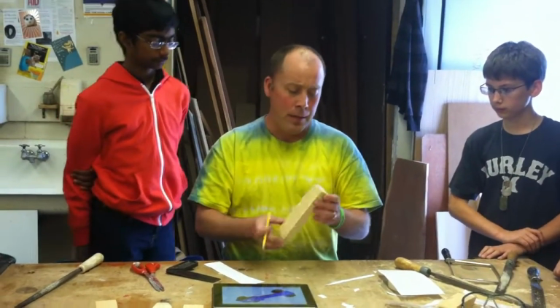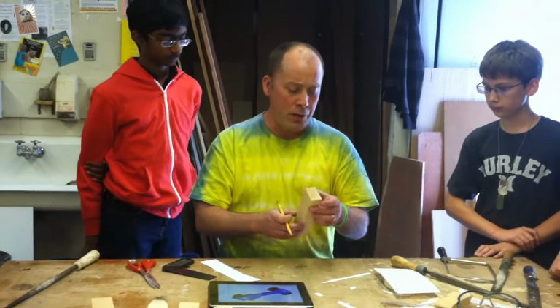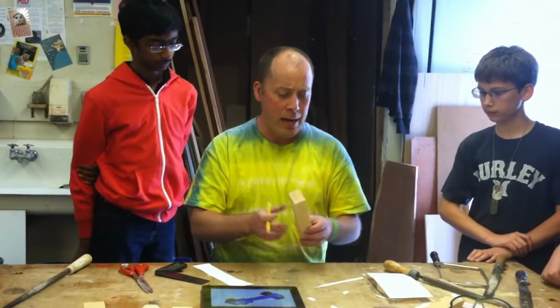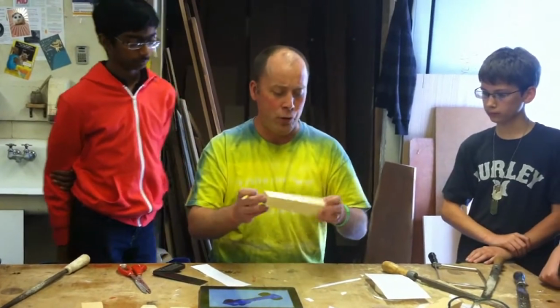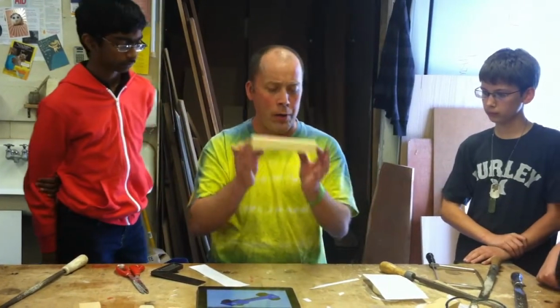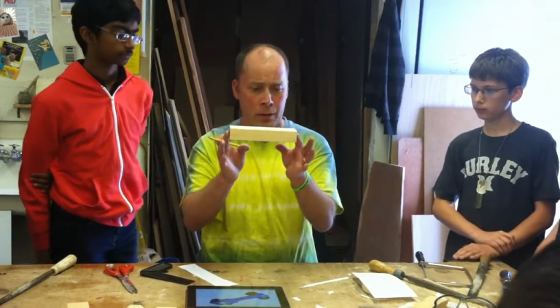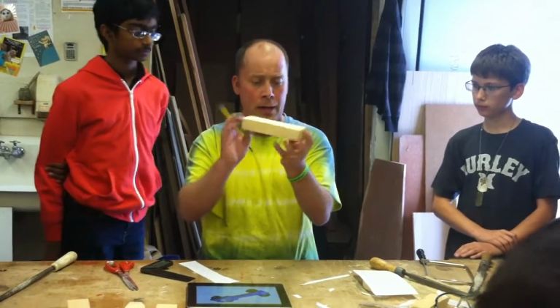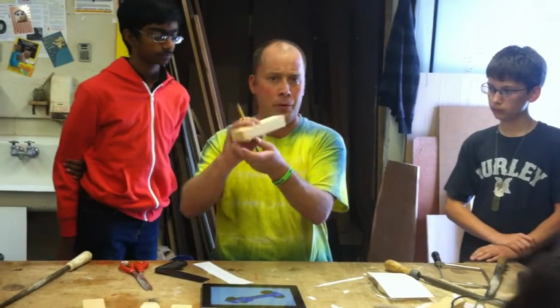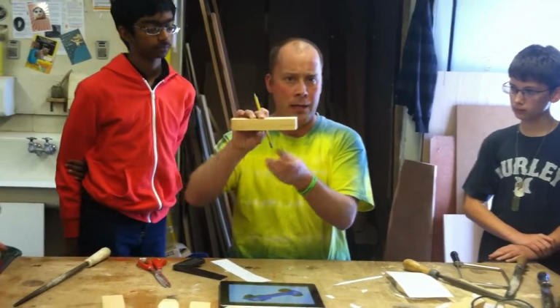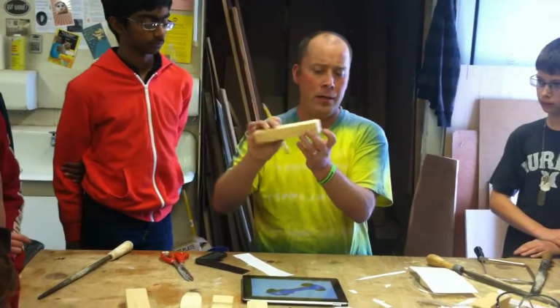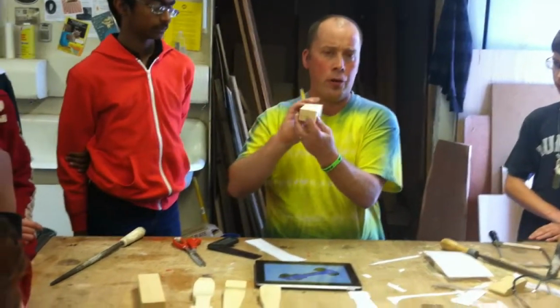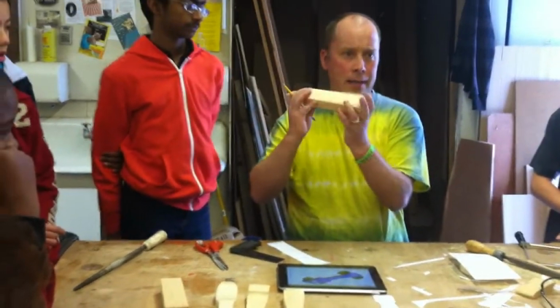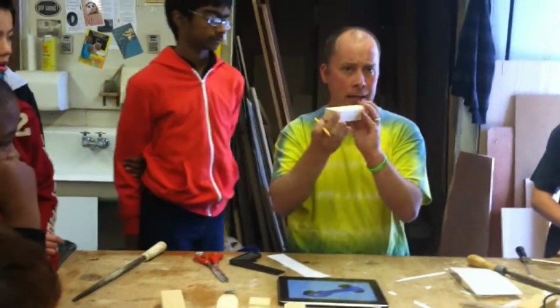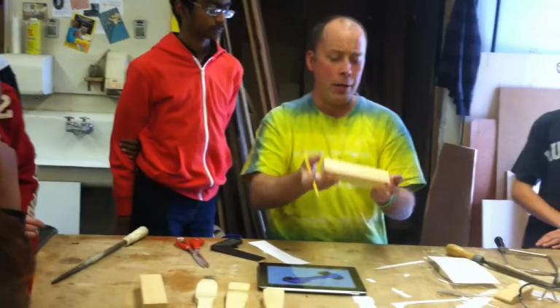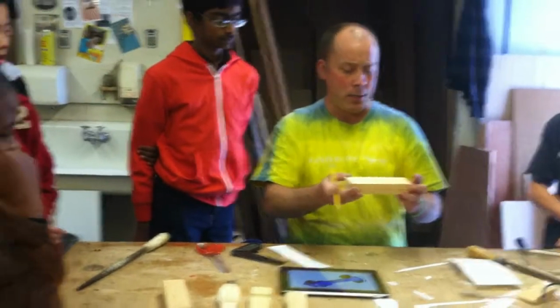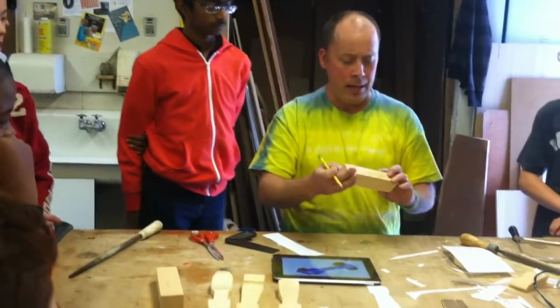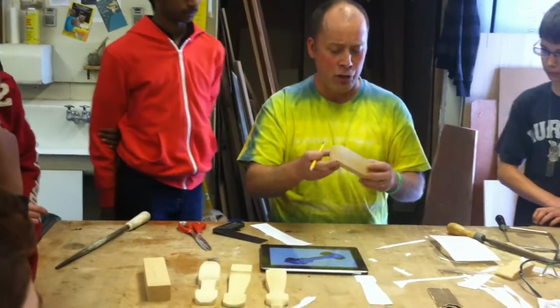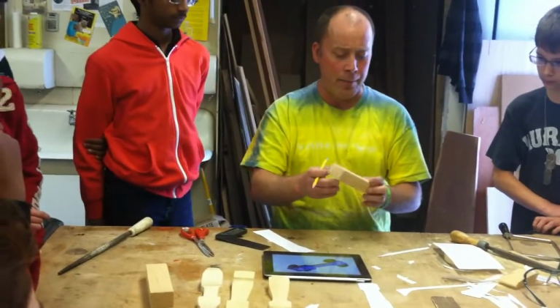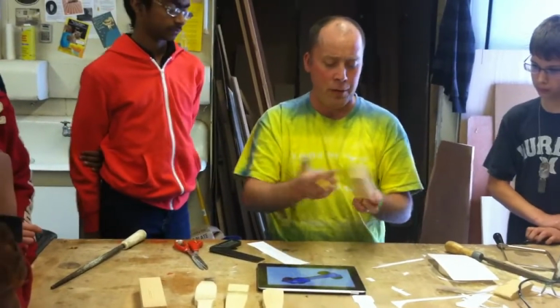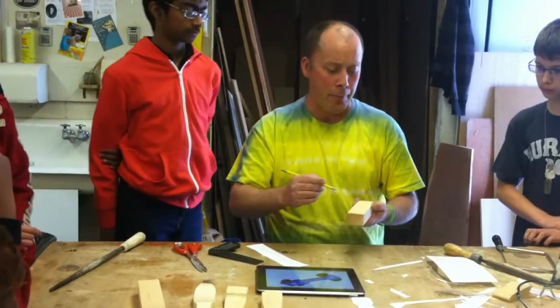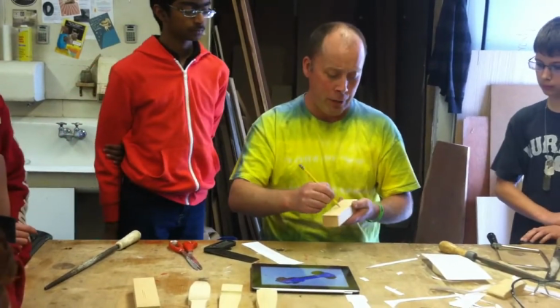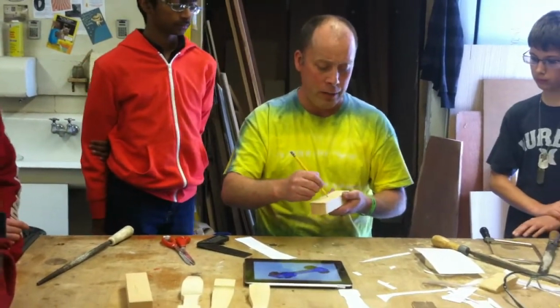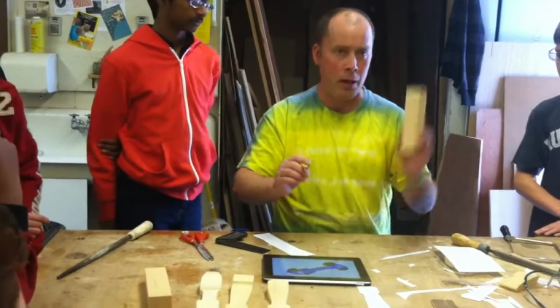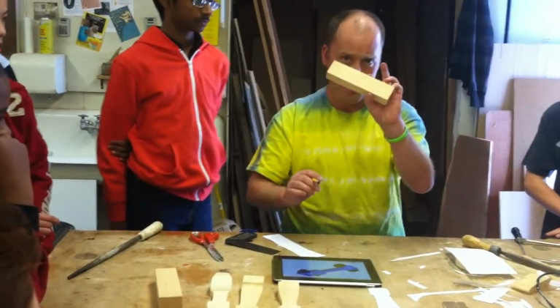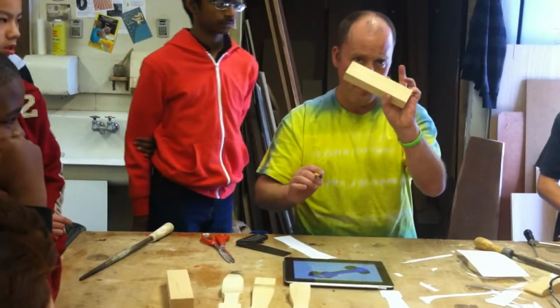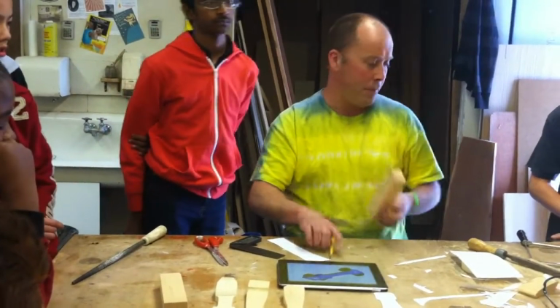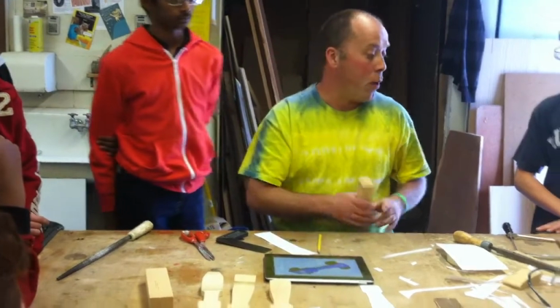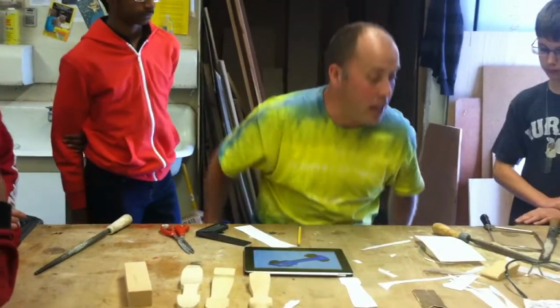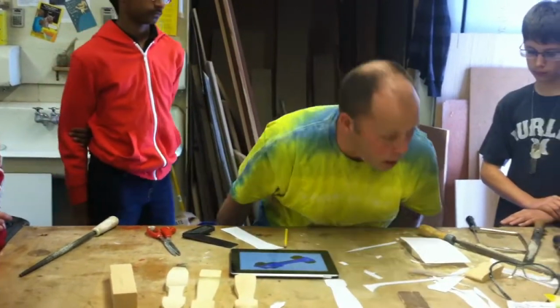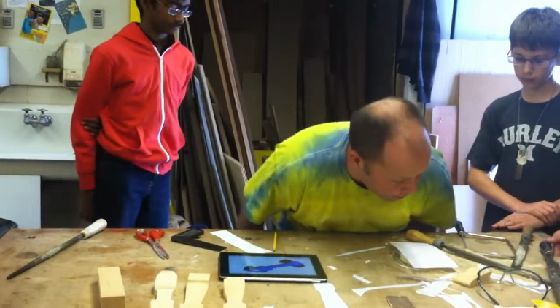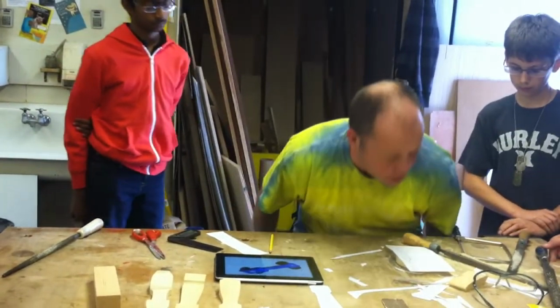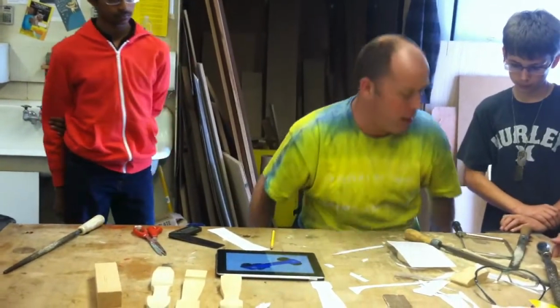Once you have drawn your design on both sides and drawn your connecting lines, bring it to me. I will check it, make sure they're lined up with each other, and sign the bottom. Once I've signed the bottom, then you're able to start cutting.